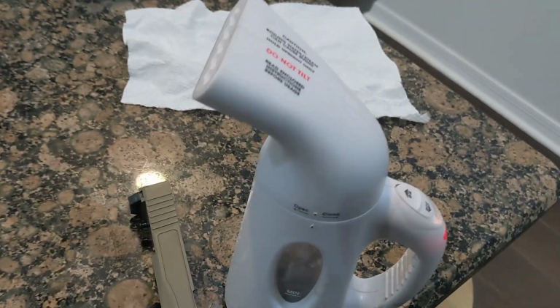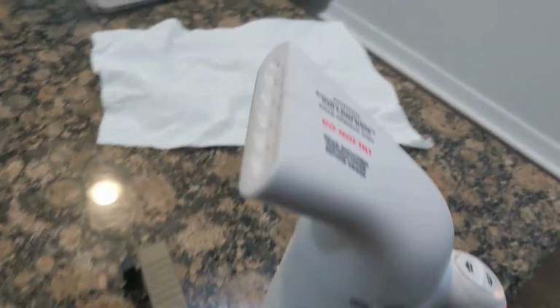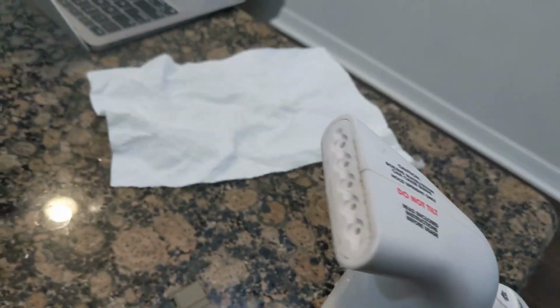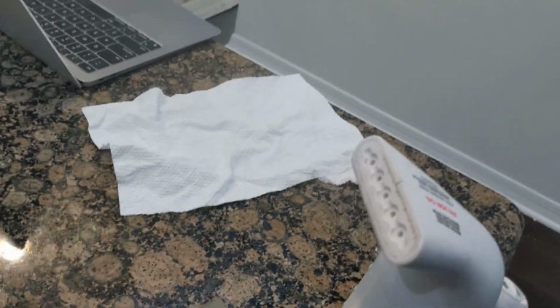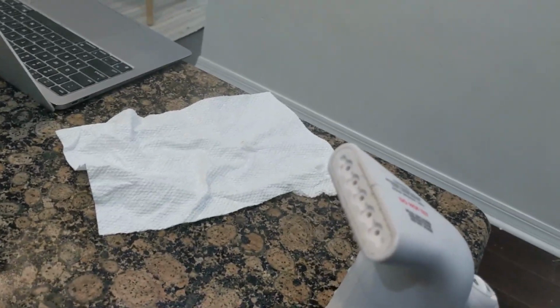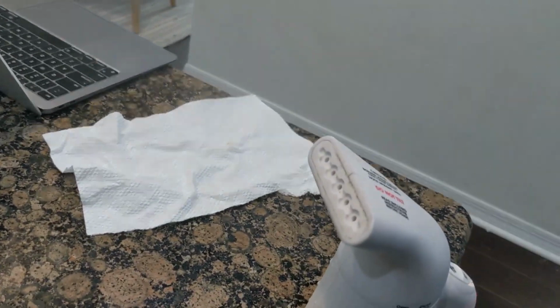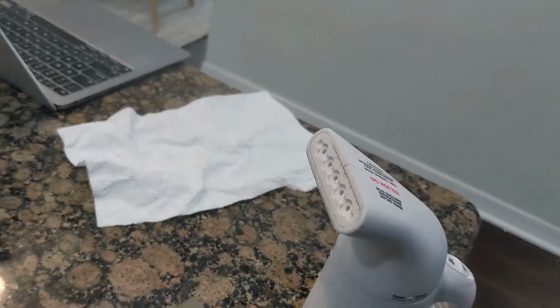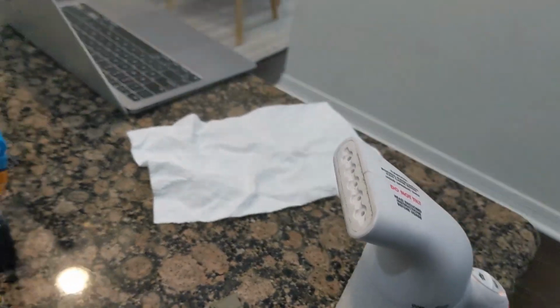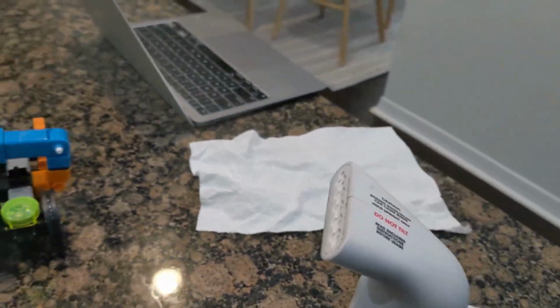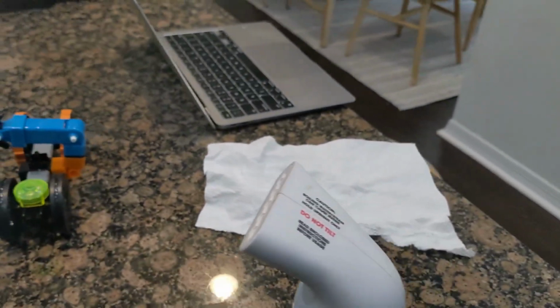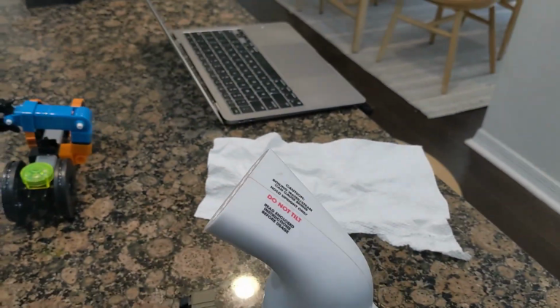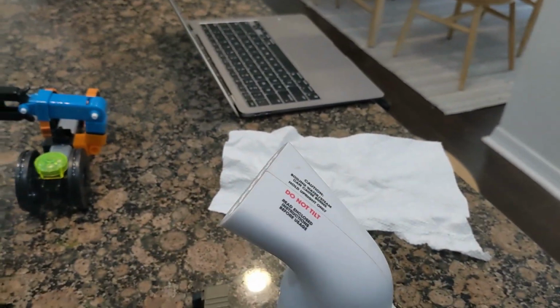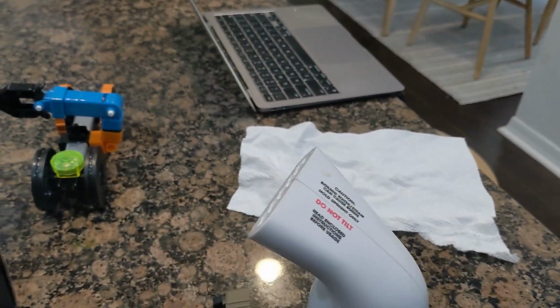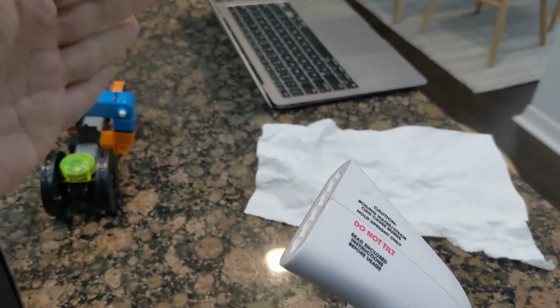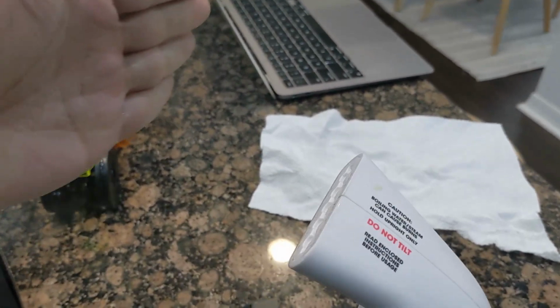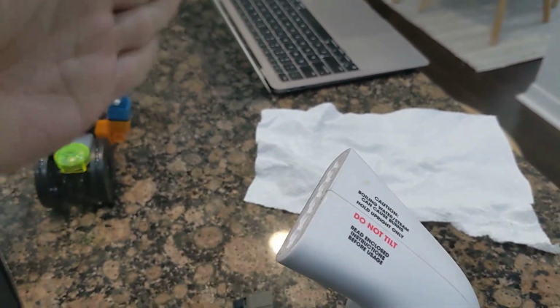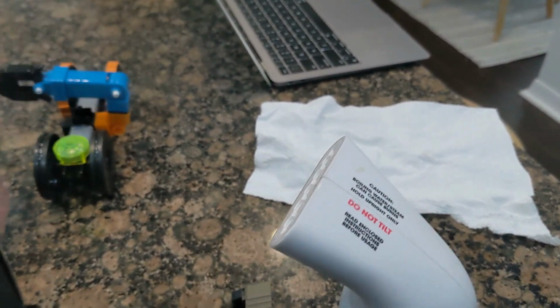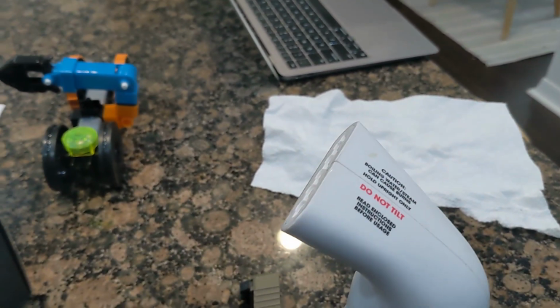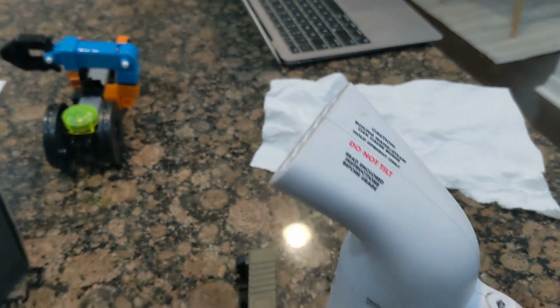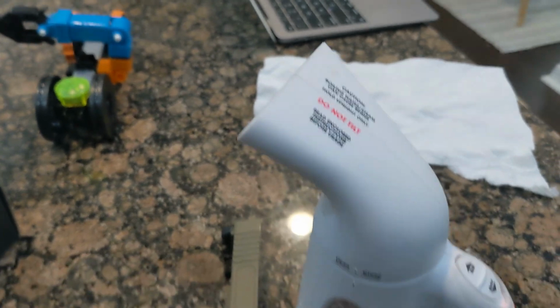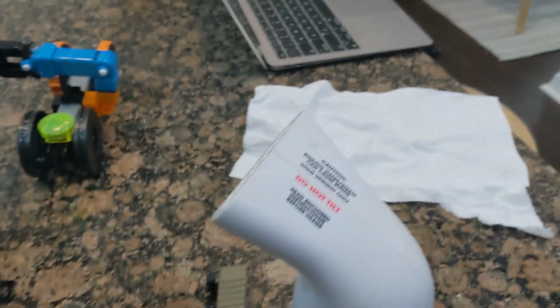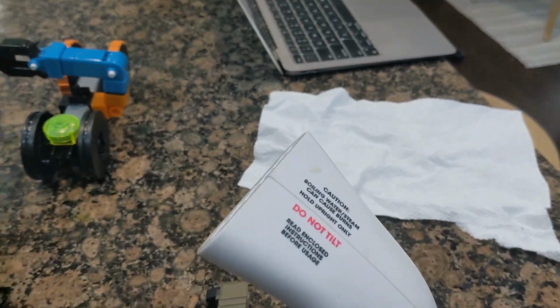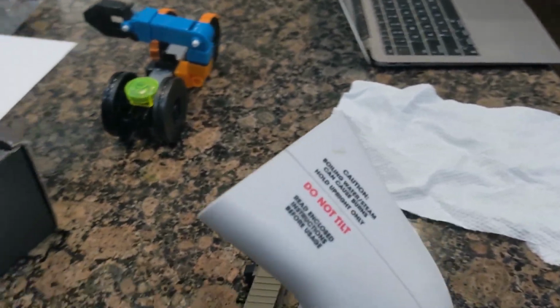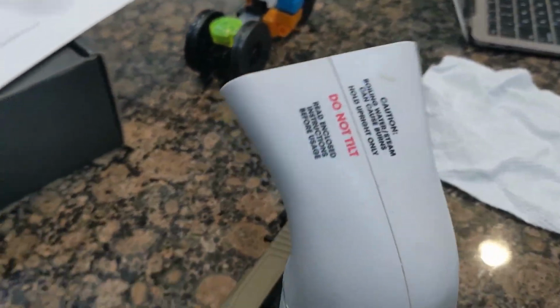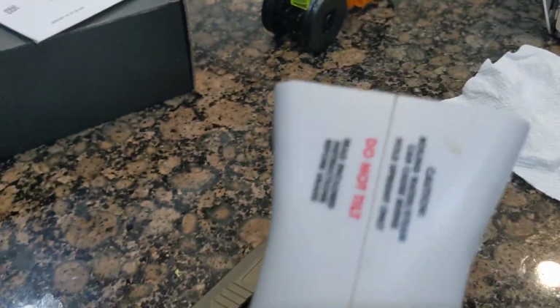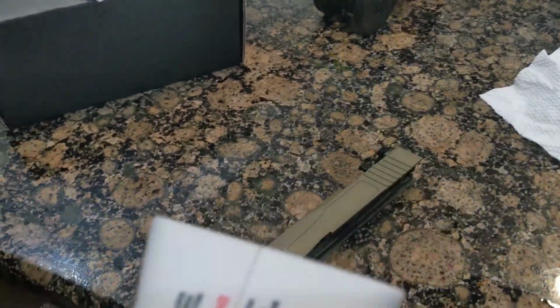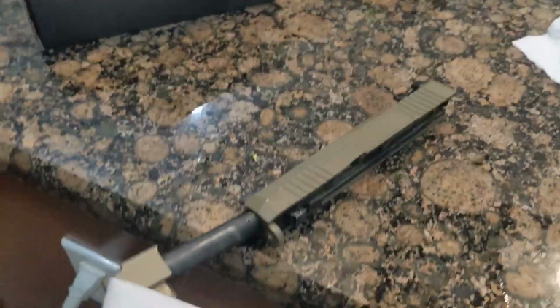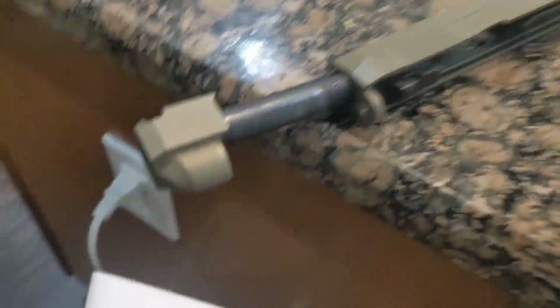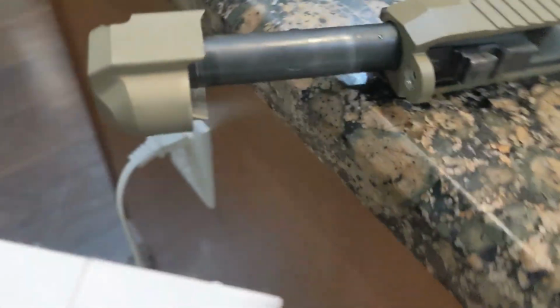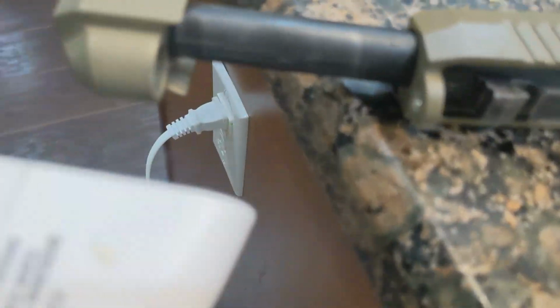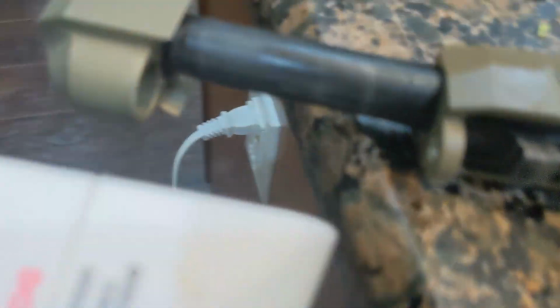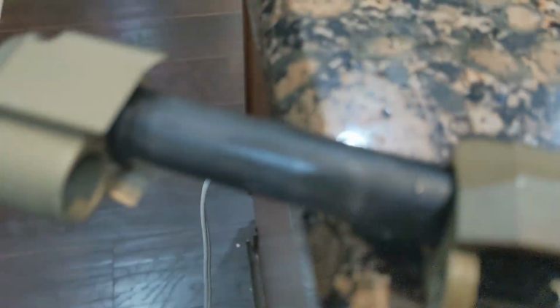I didn't have a heat source that would get hot enough to work, so I tried using a clothes steamer. I tried cooking this thing like a marshmallow over the steam, but no bueno — this approach didn't work for me.